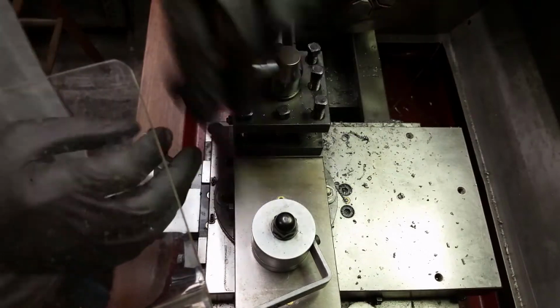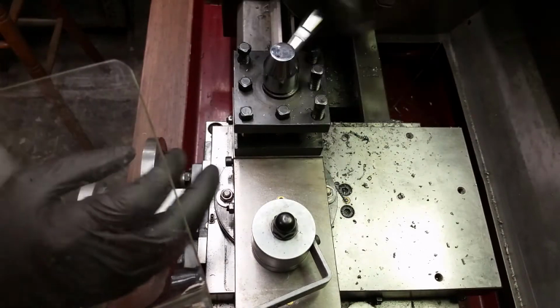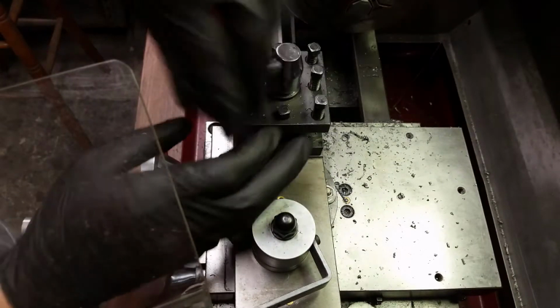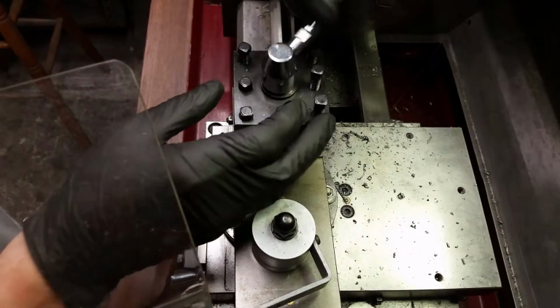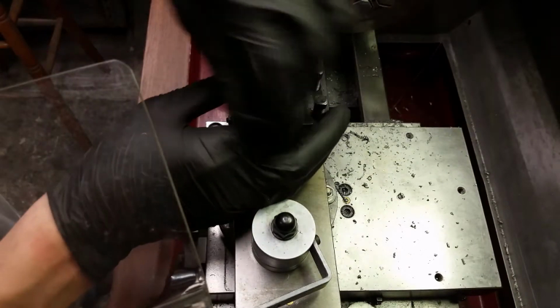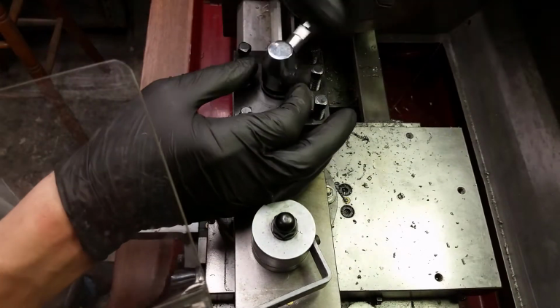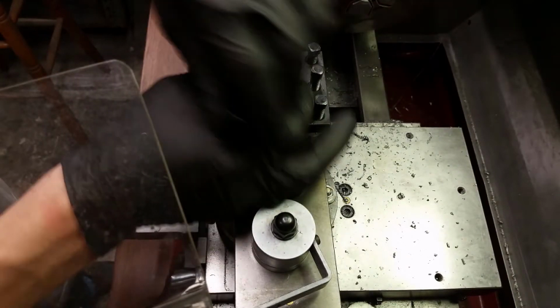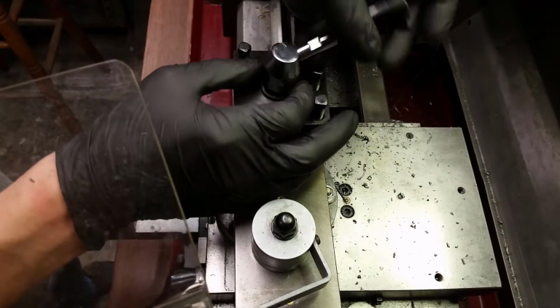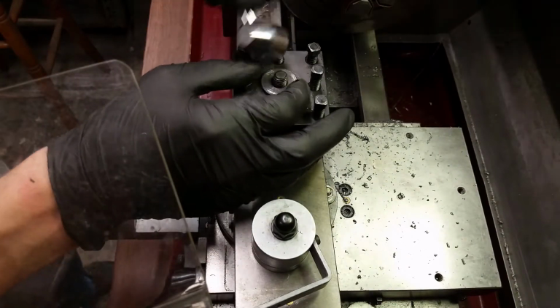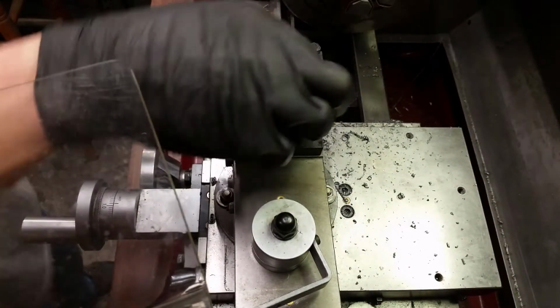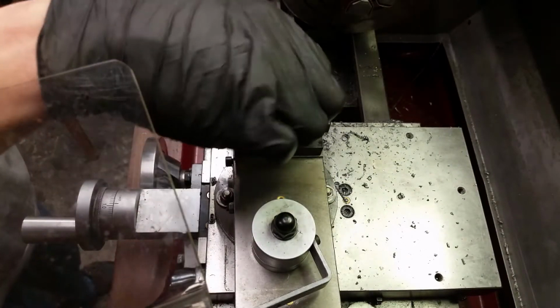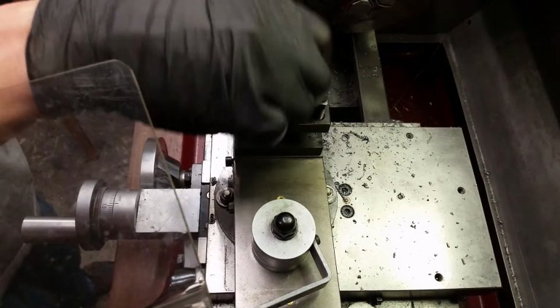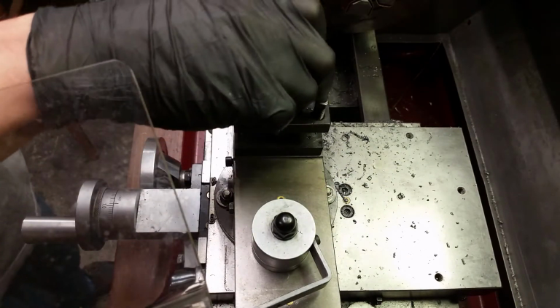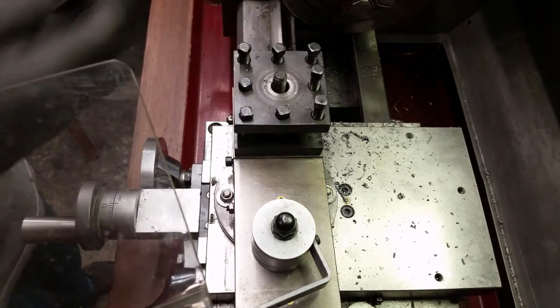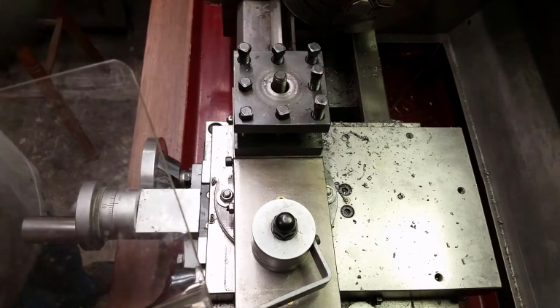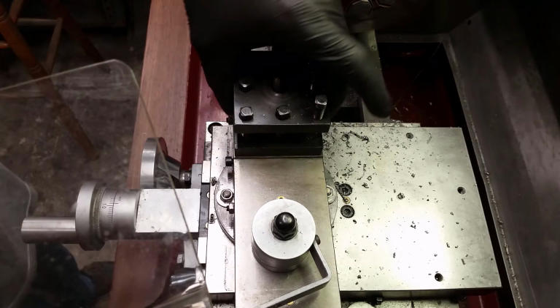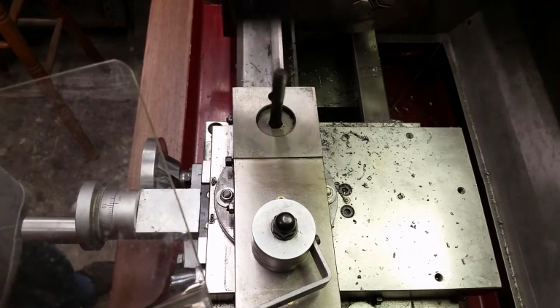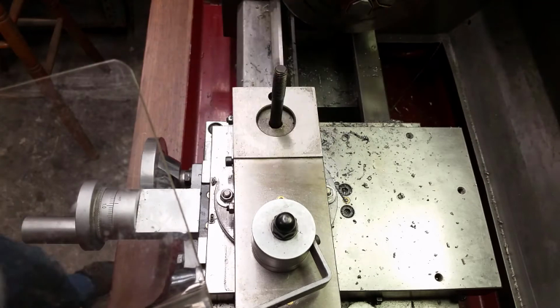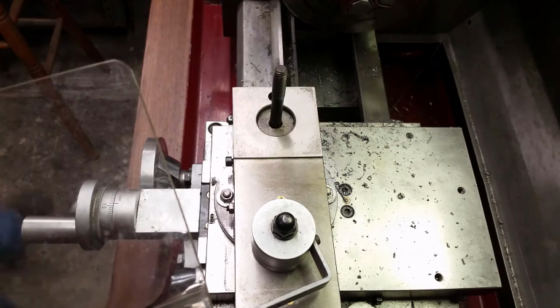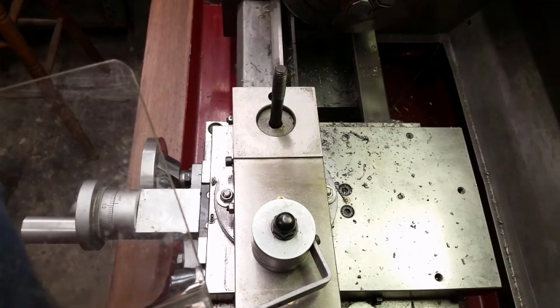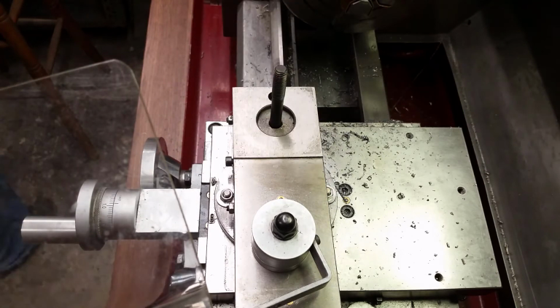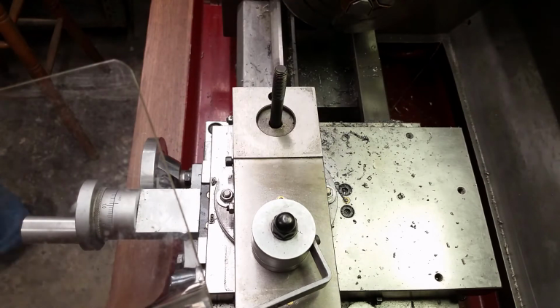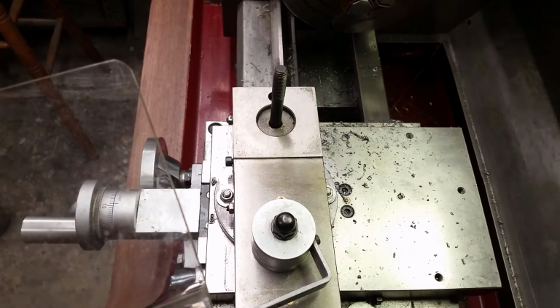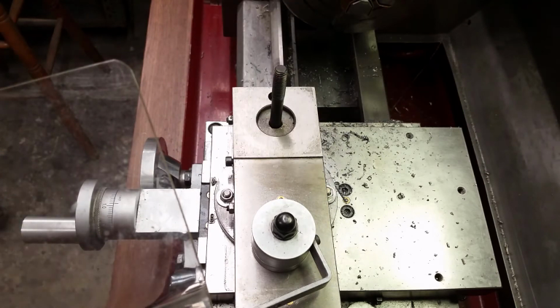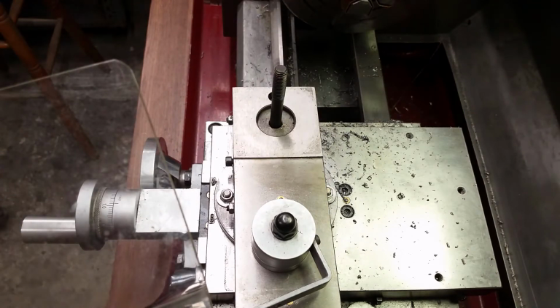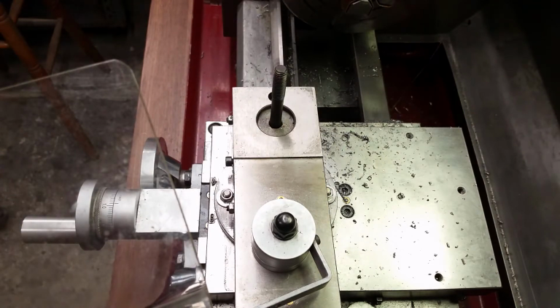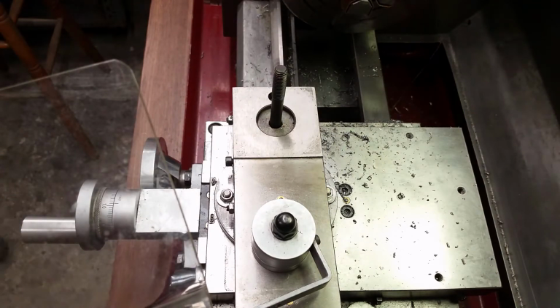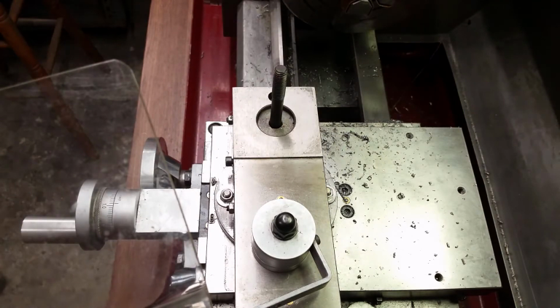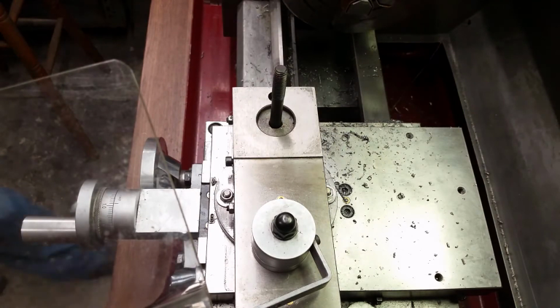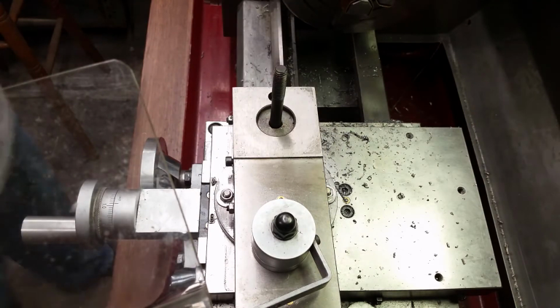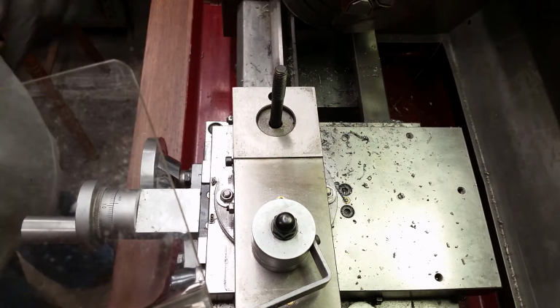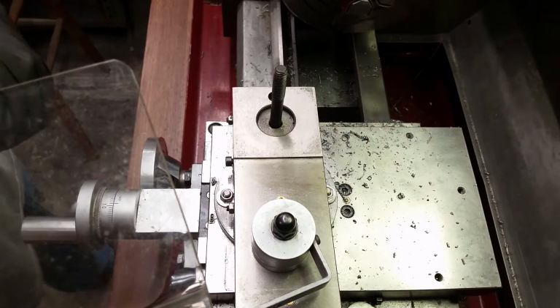Hi and welcome to Baseman Projects. In this video I will be fitting the quick change tool post to the top slide of my lathe.